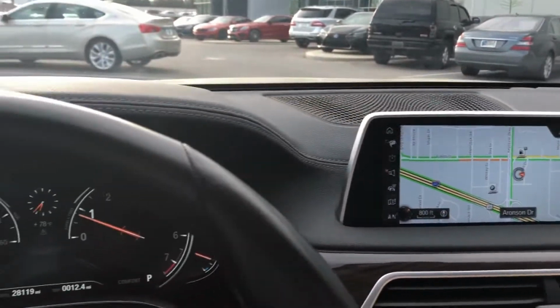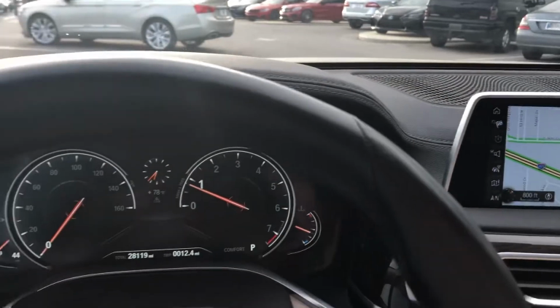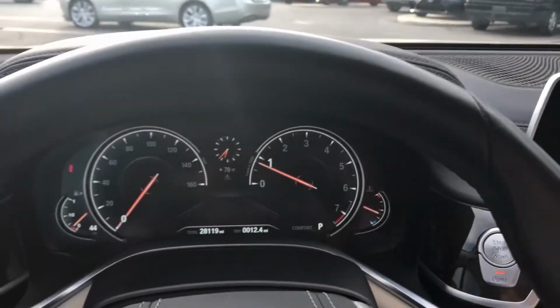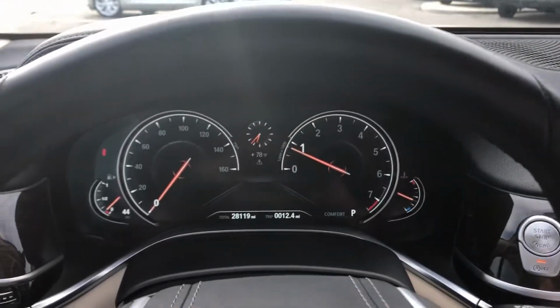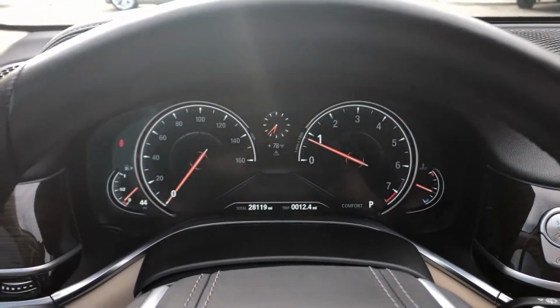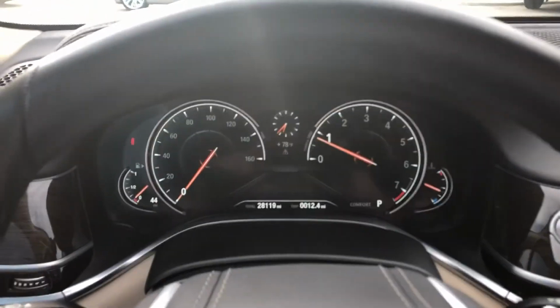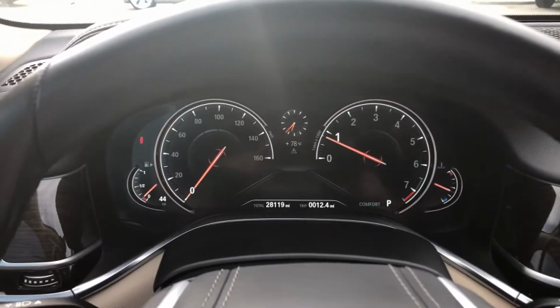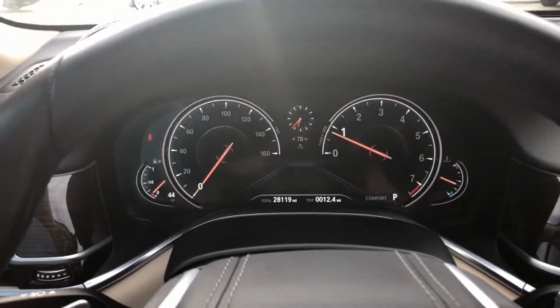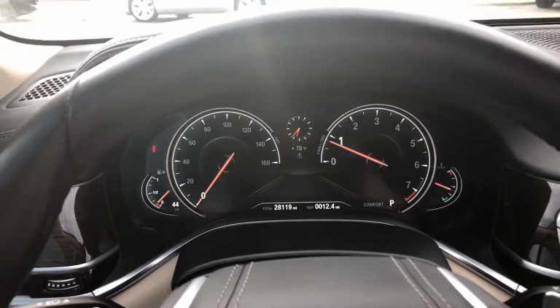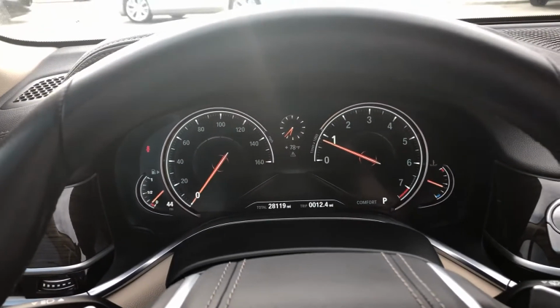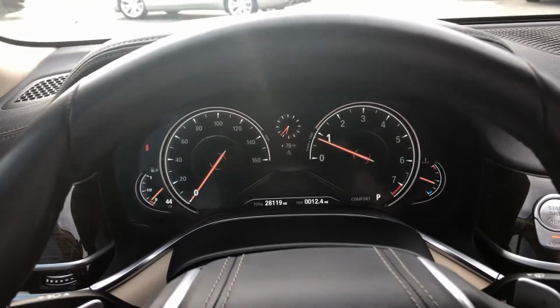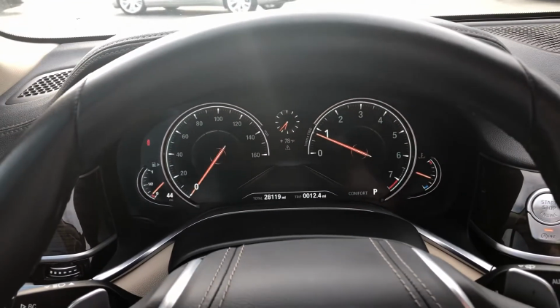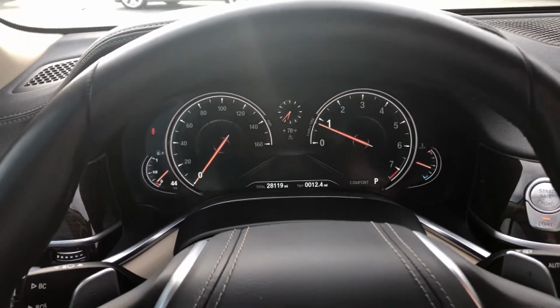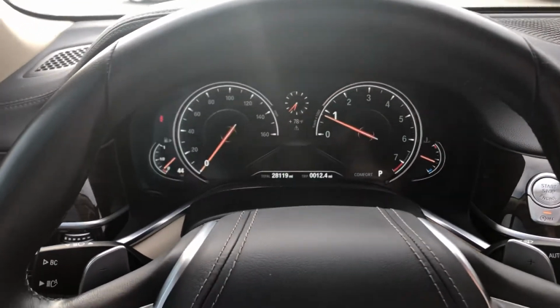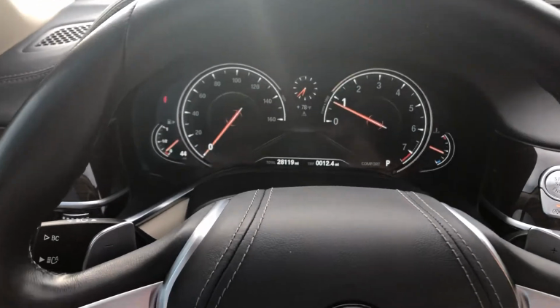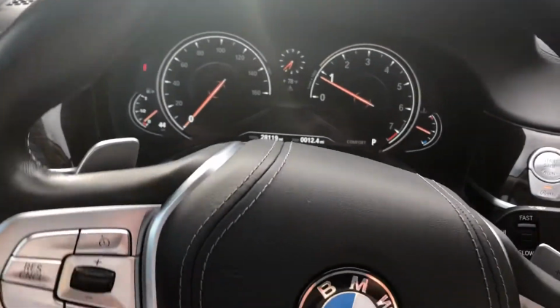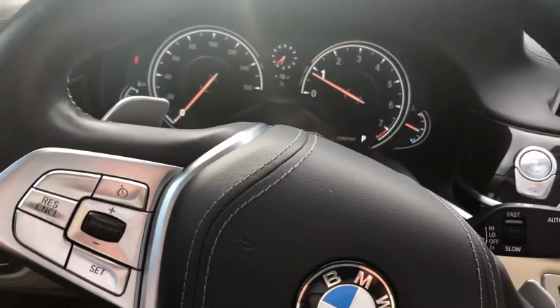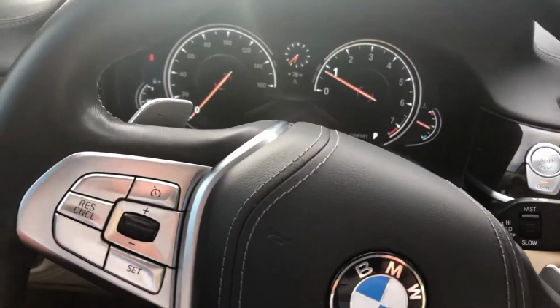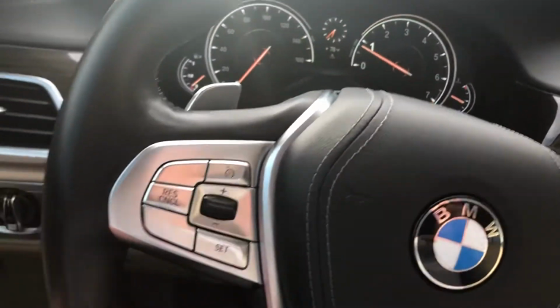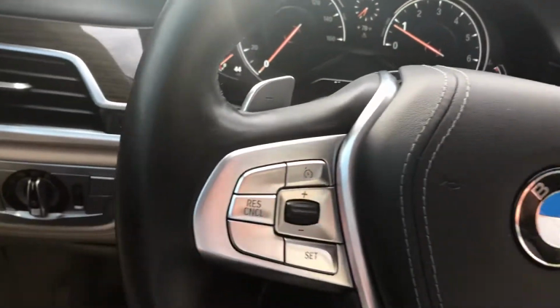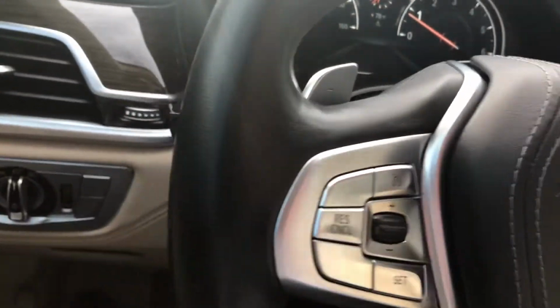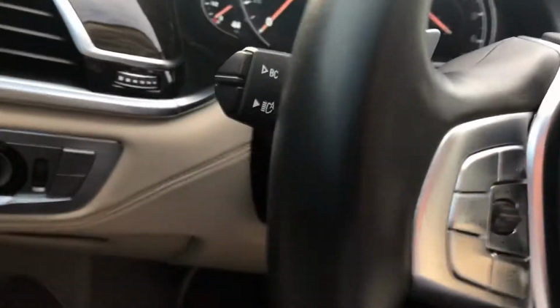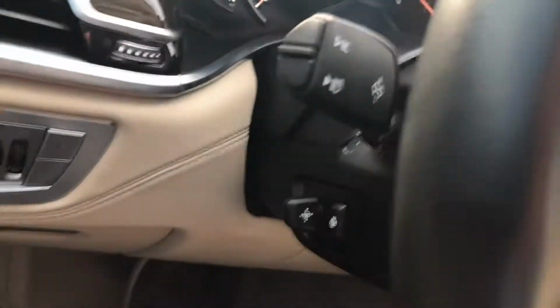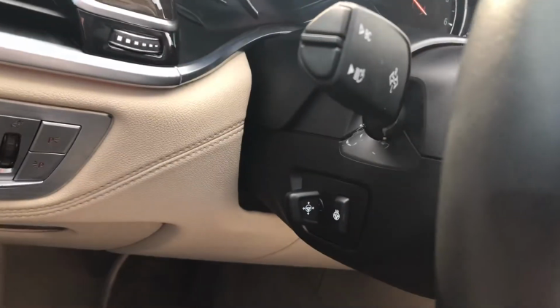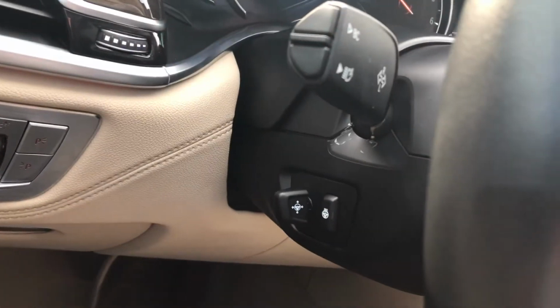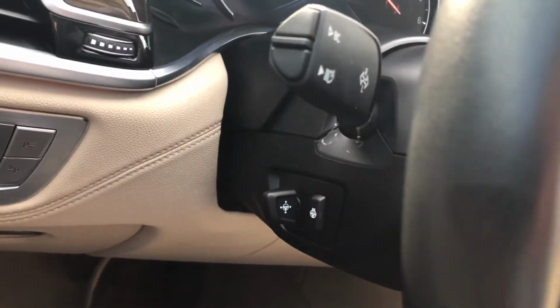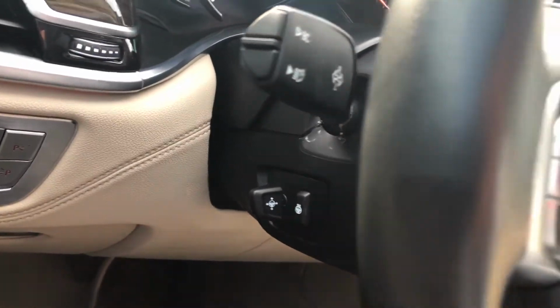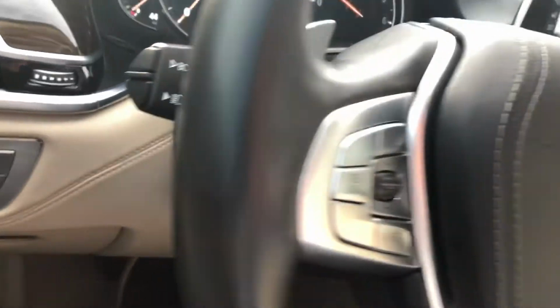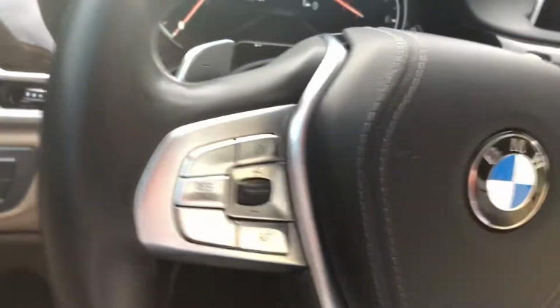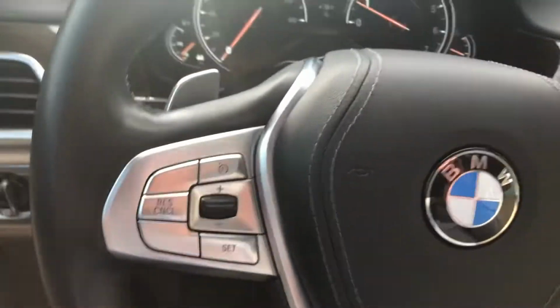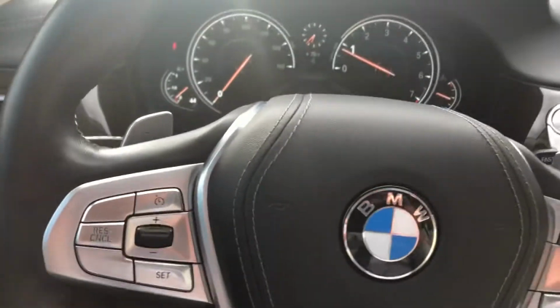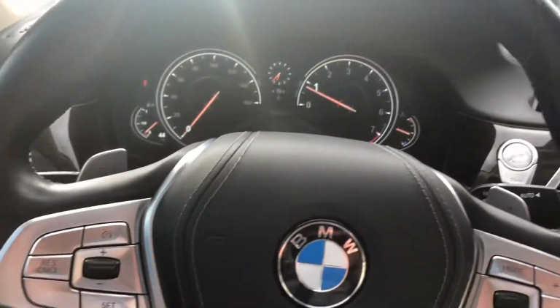On the odometer we've got twenty-eight thousand one hundred nineteen miles. You've also got the heated steering wheel, which is part of the cold weather pack.